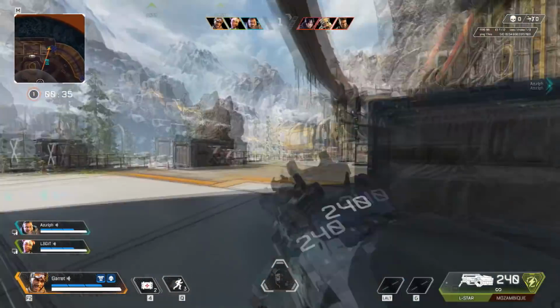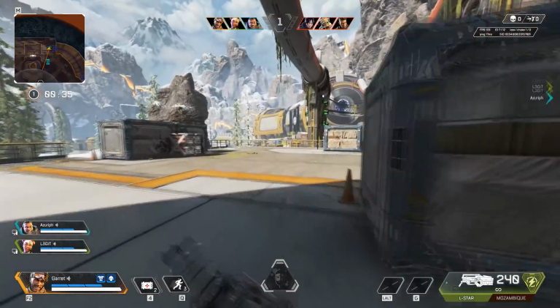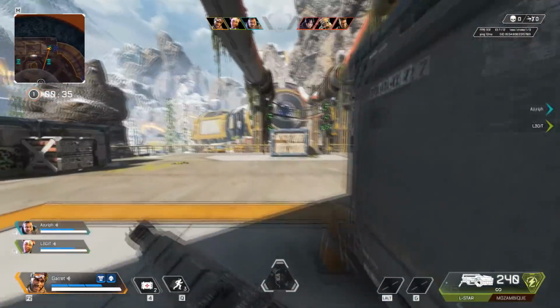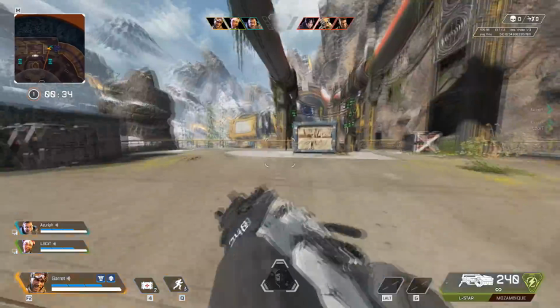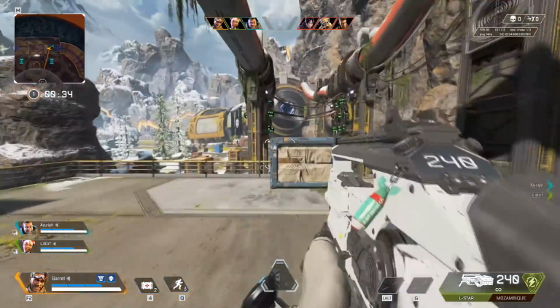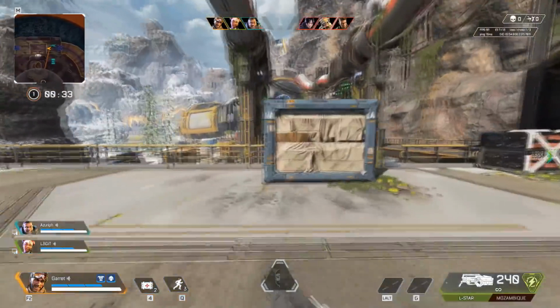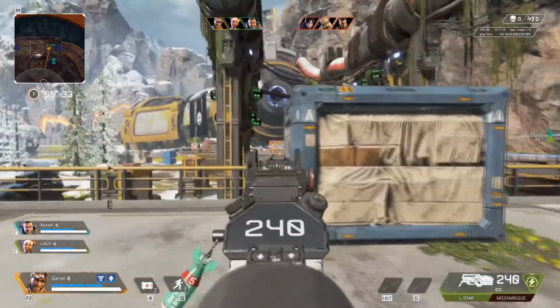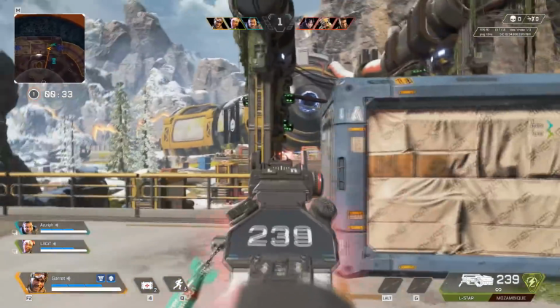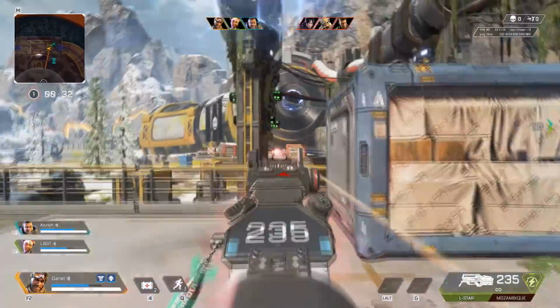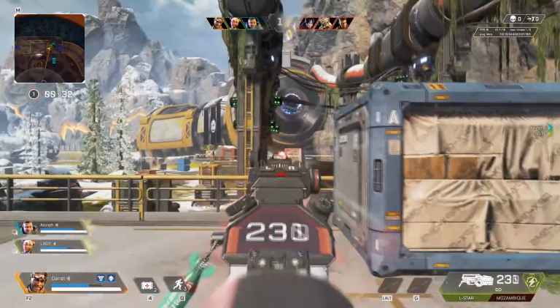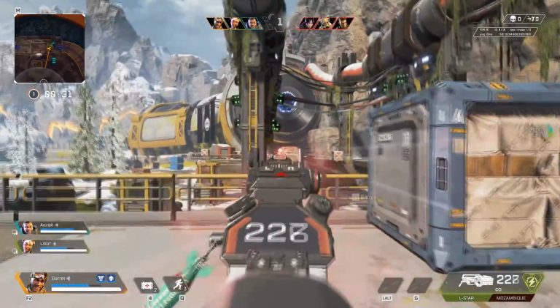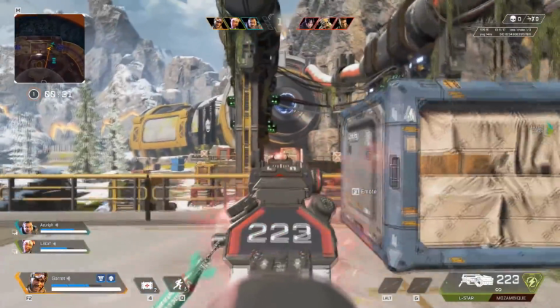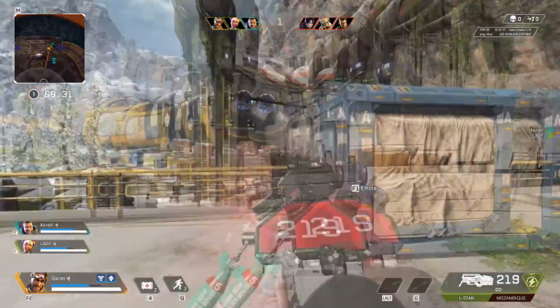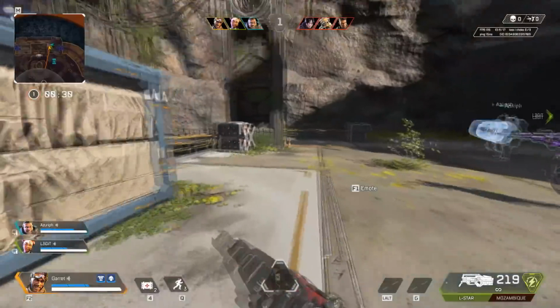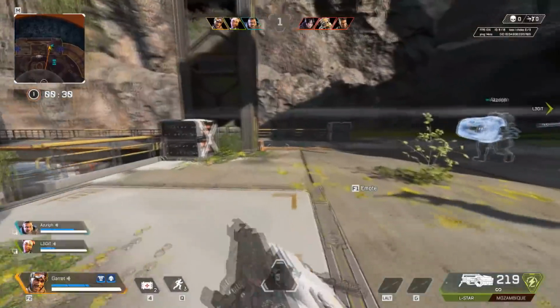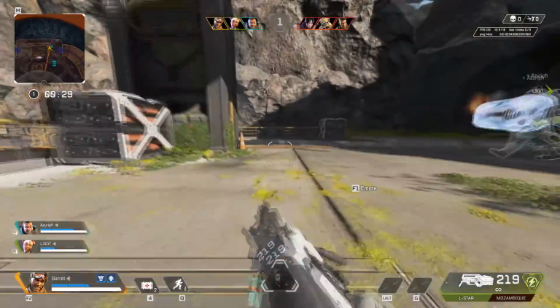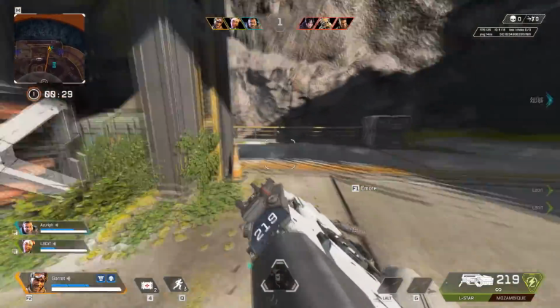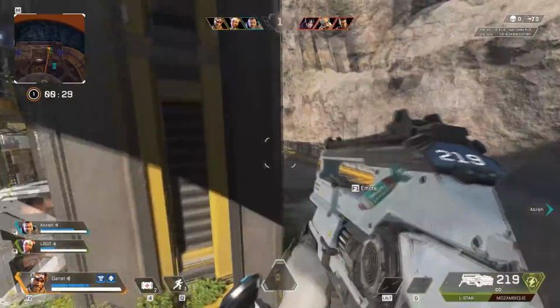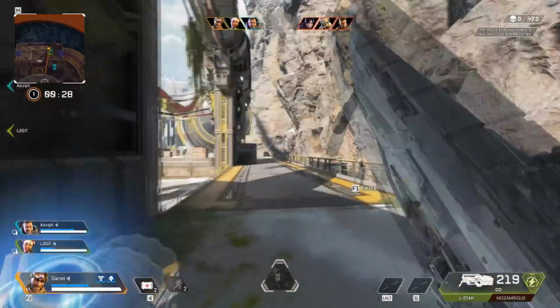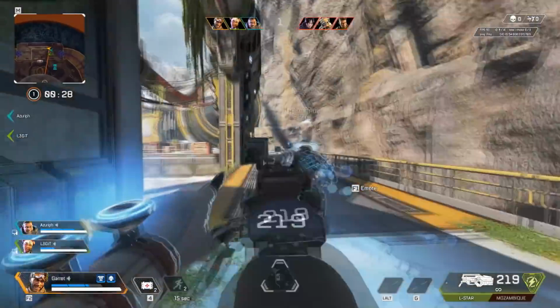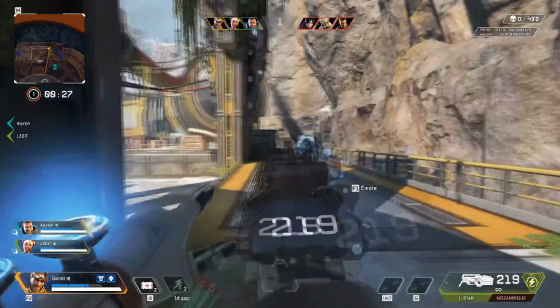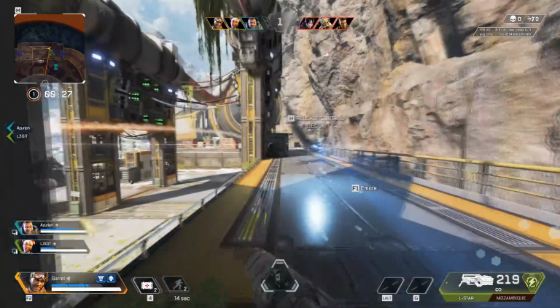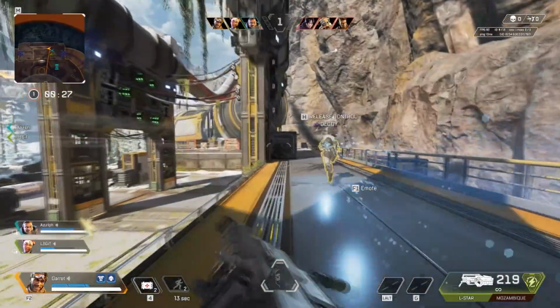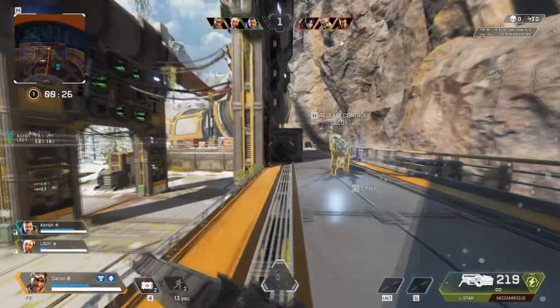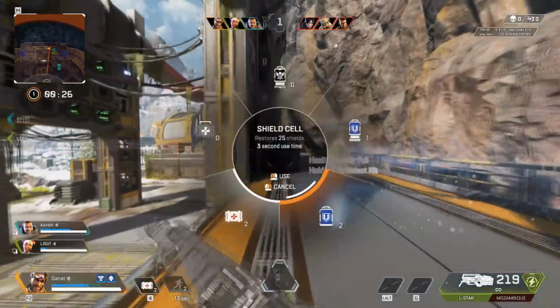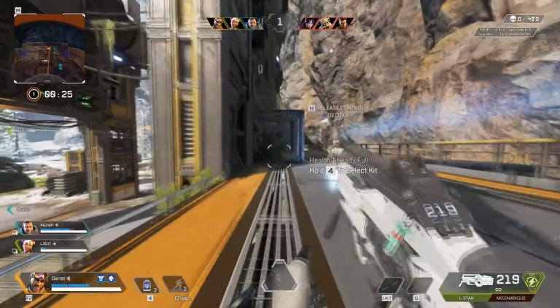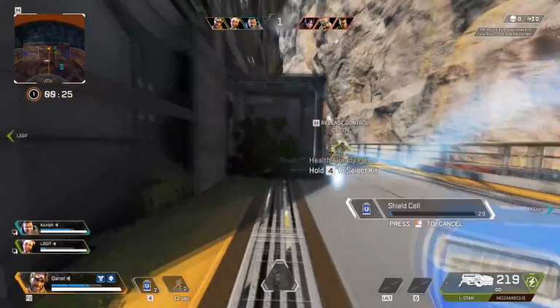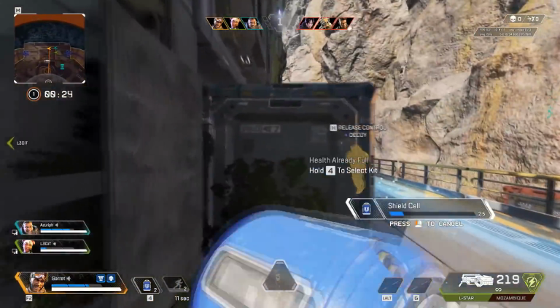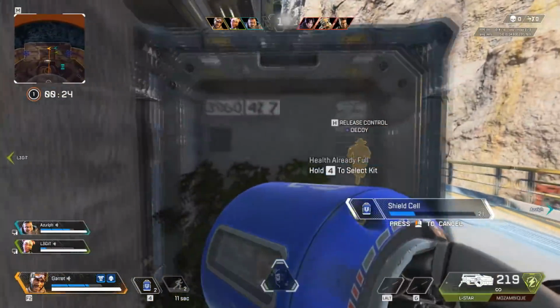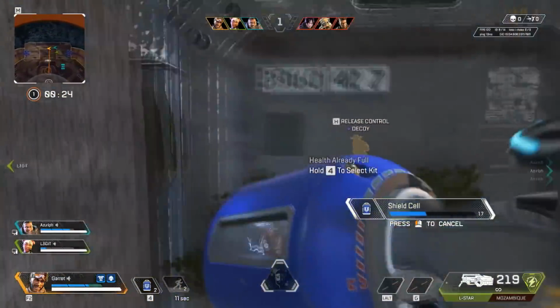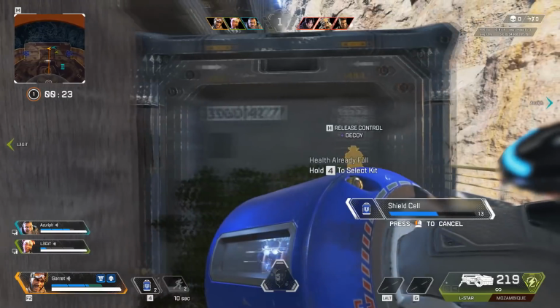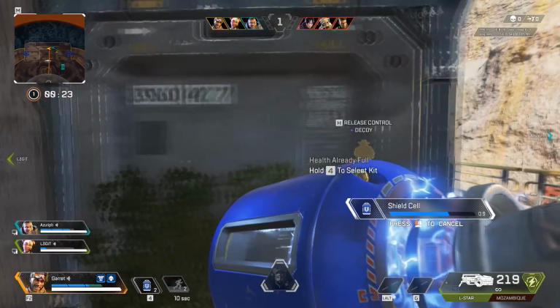Let's start with the skins. I've upgraded them since the last video and haven't actually rendered them in-game. So far, I'm able to datamine an Epic Fuse skin, a Rare Caustic skin, and an Epic Emlock skin. I'll show them to you and continue on to the map changes and more stuff after that.